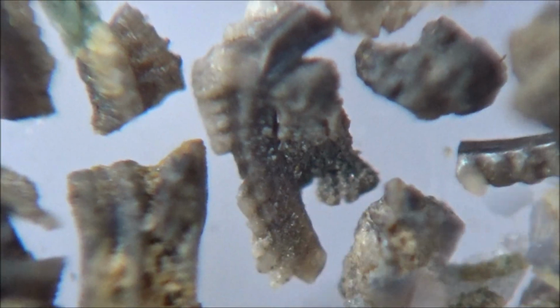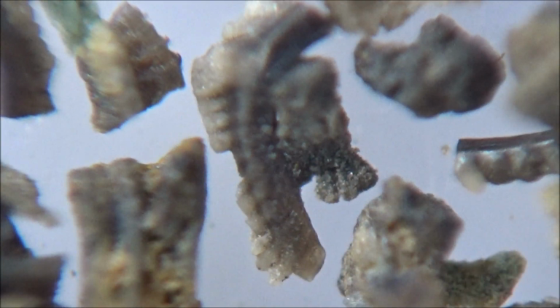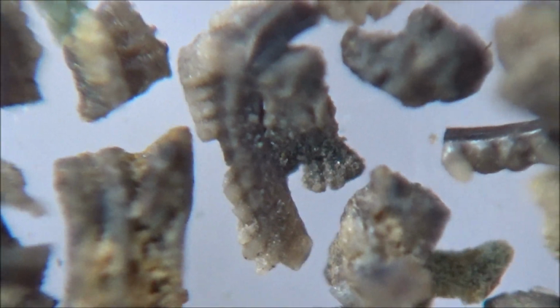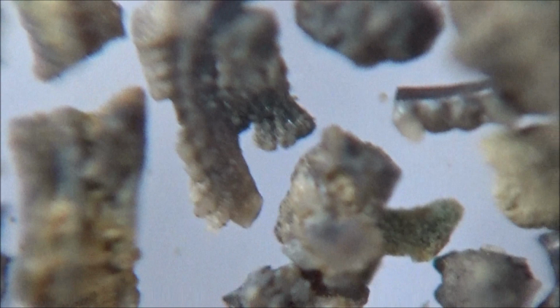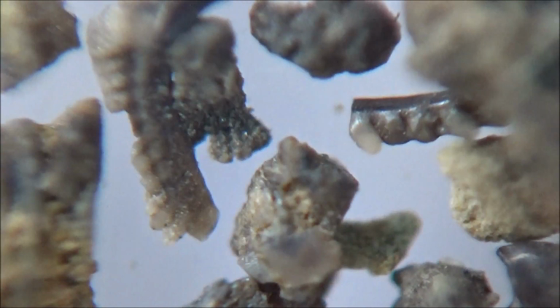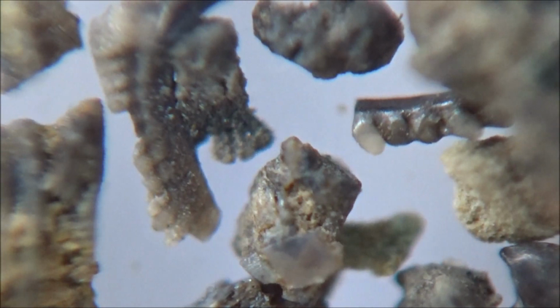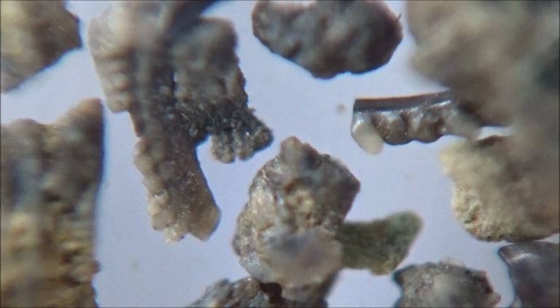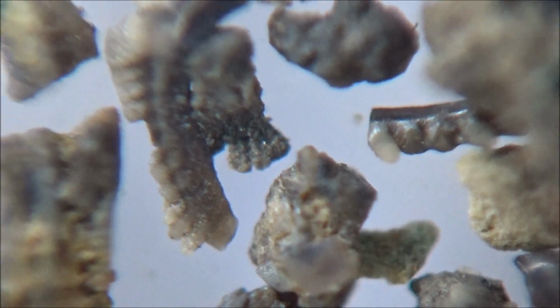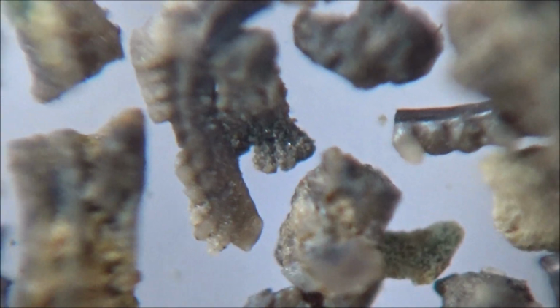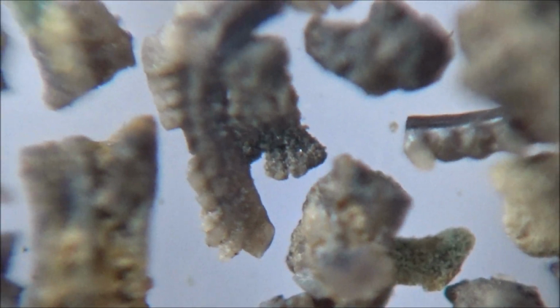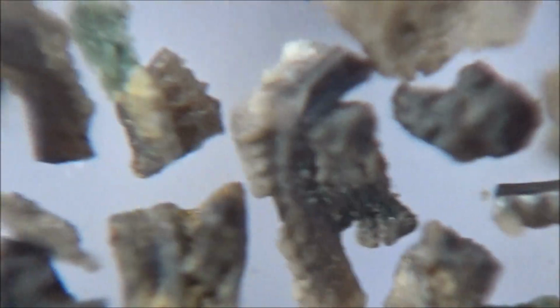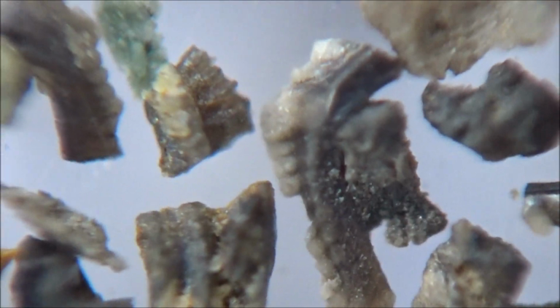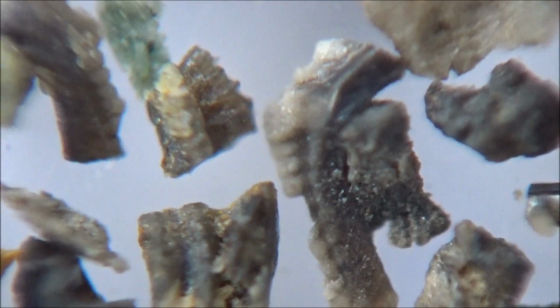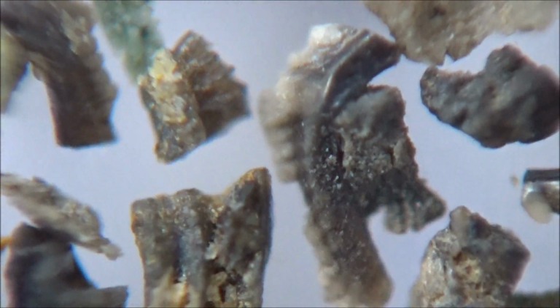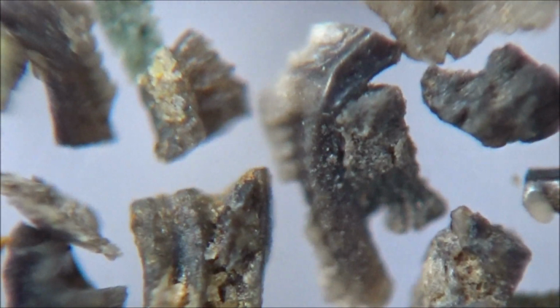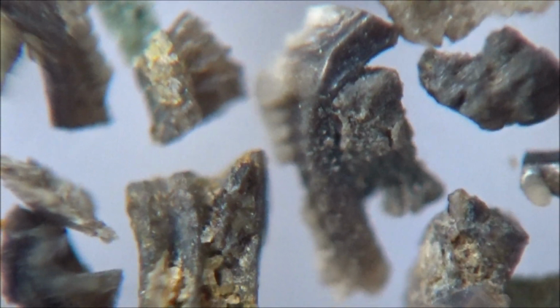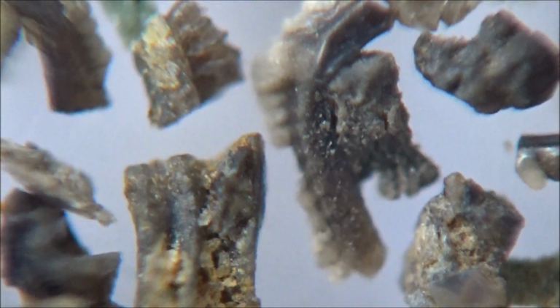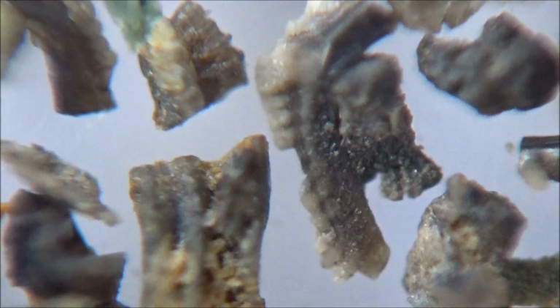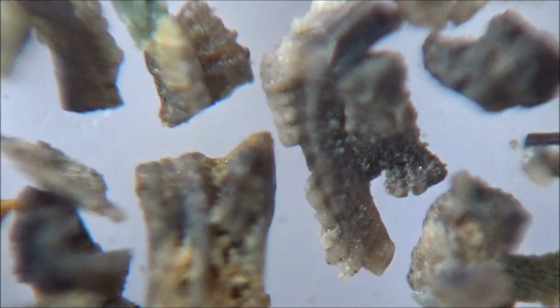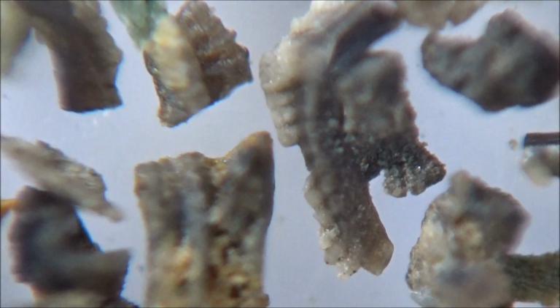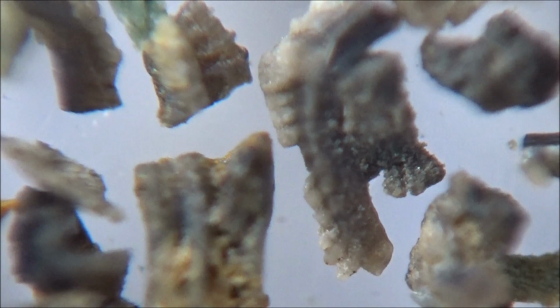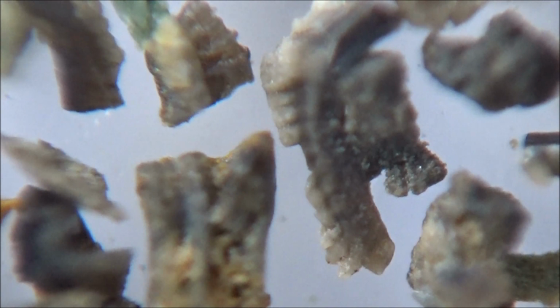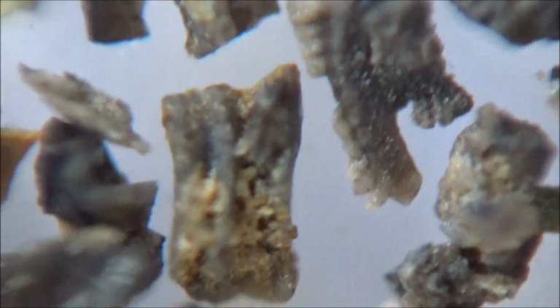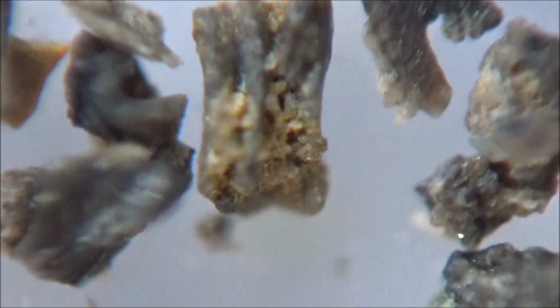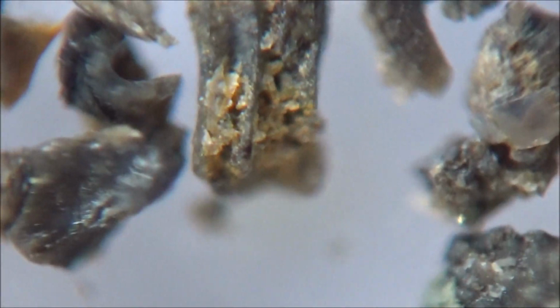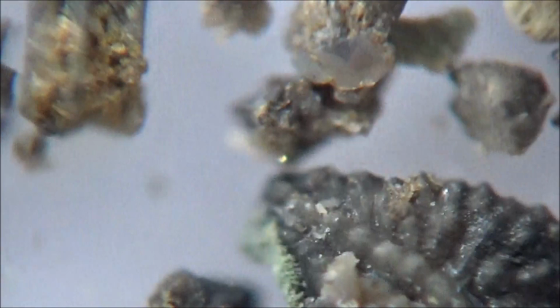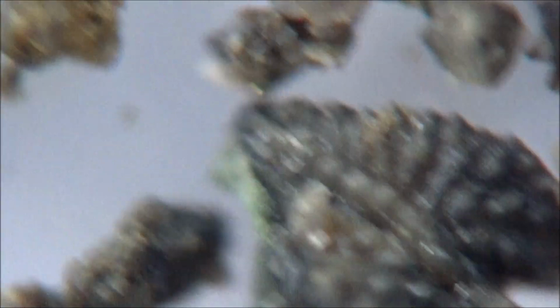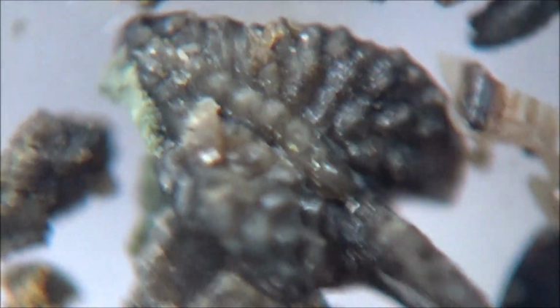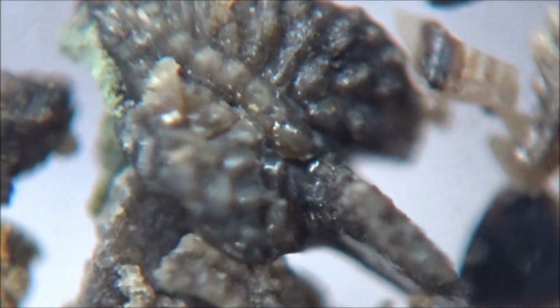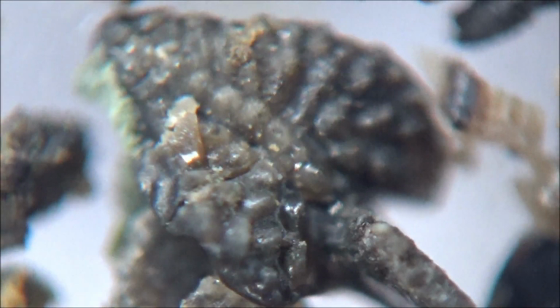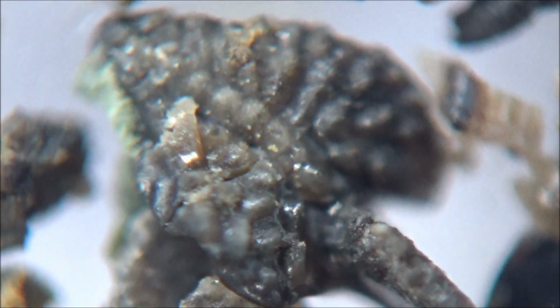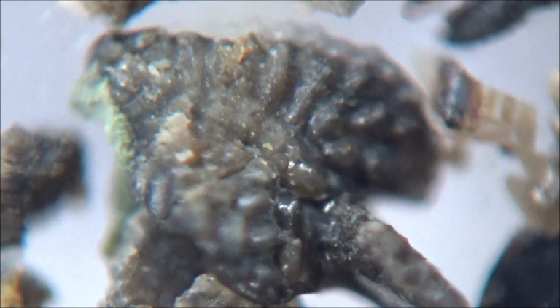Our sample contains mostly bits and broken pieces of extinct life, but sometimes you can find really gorgeous fossils like this one, for instance.